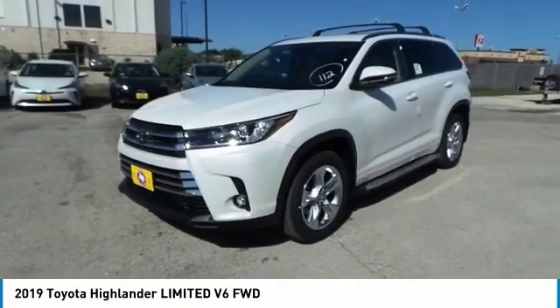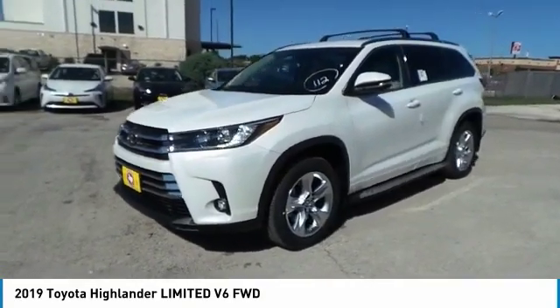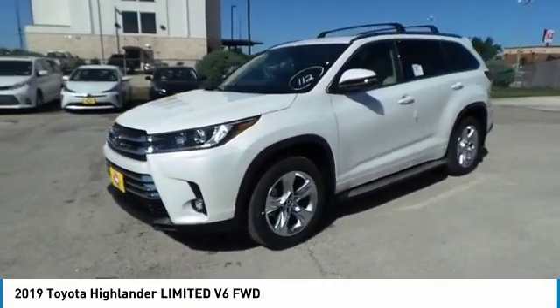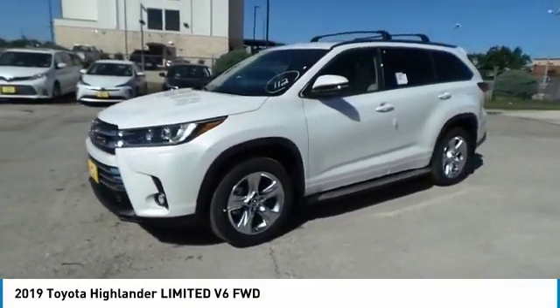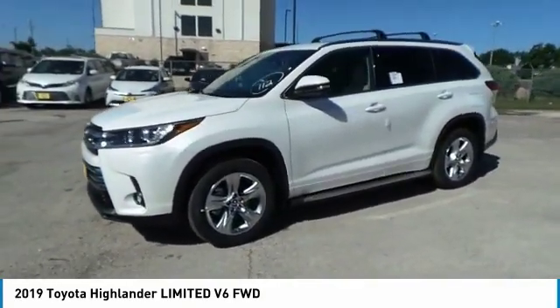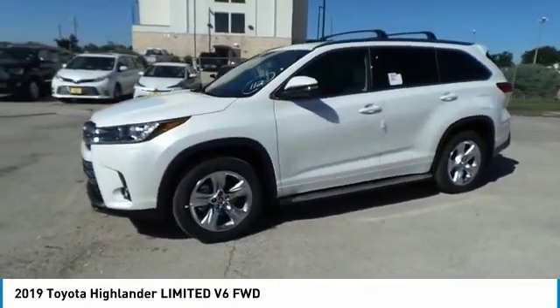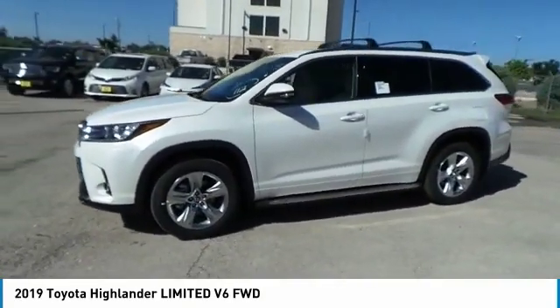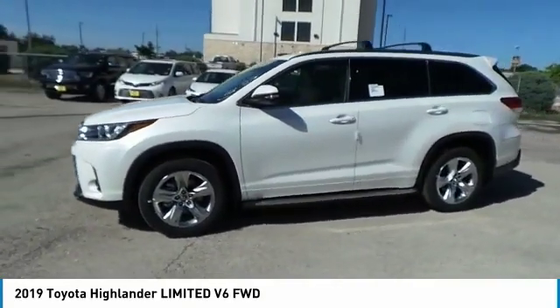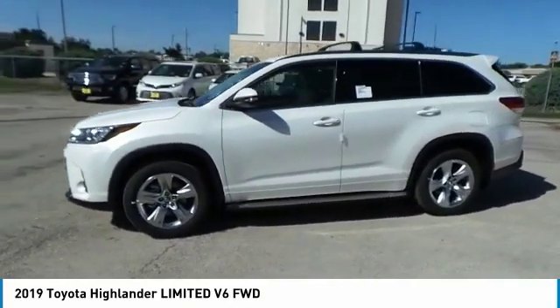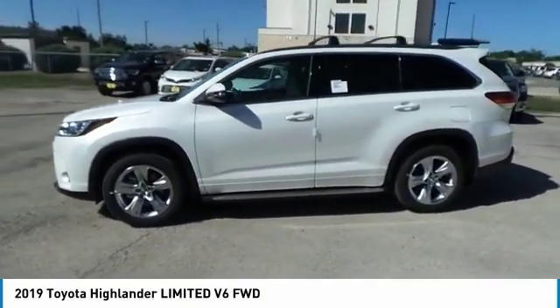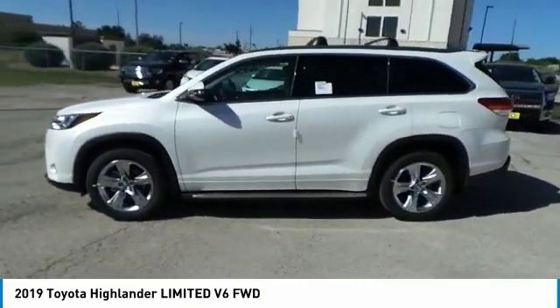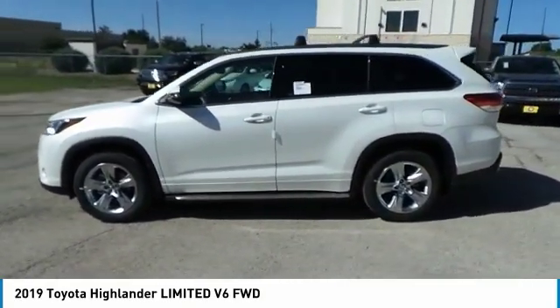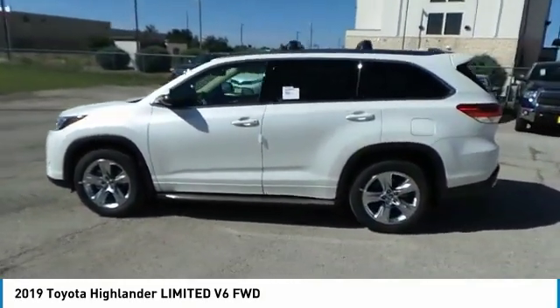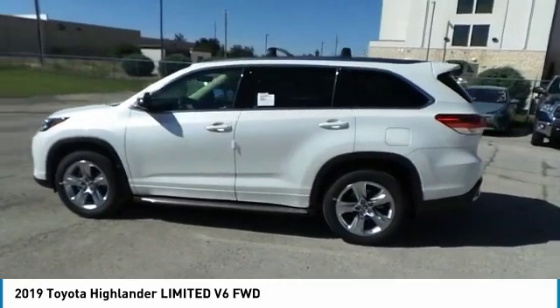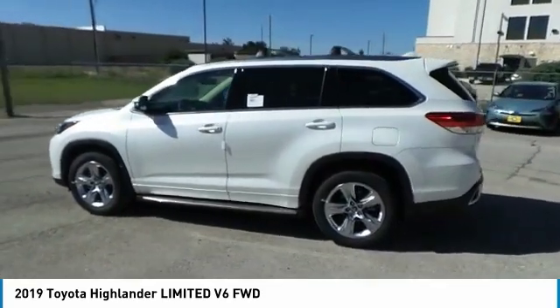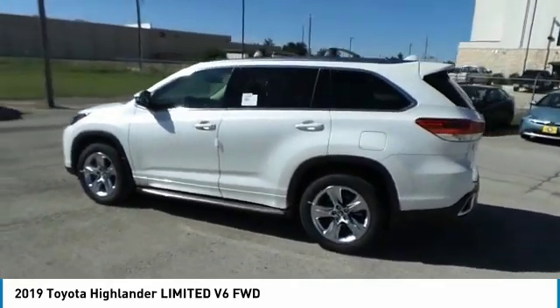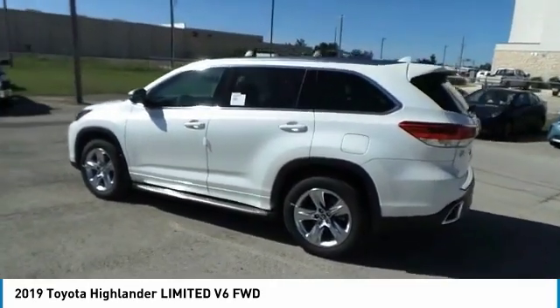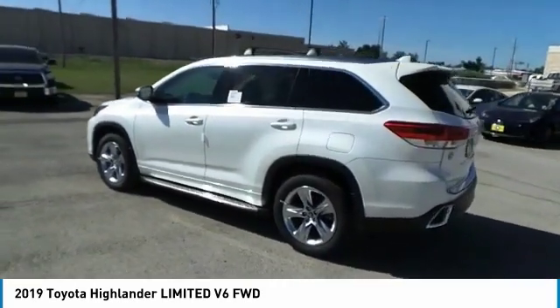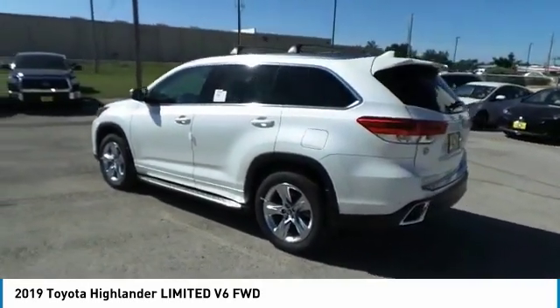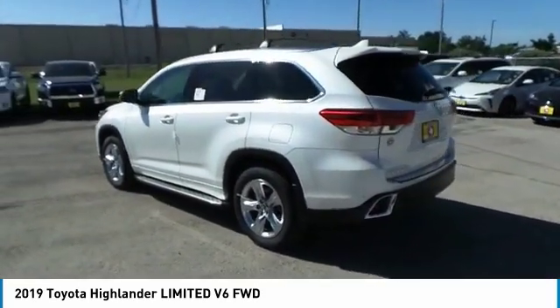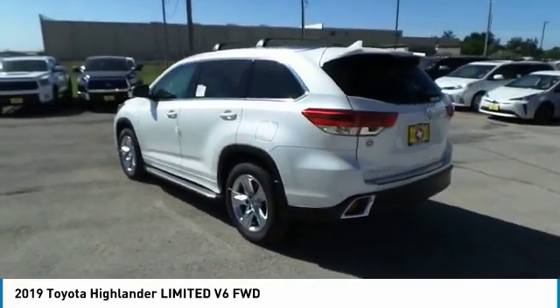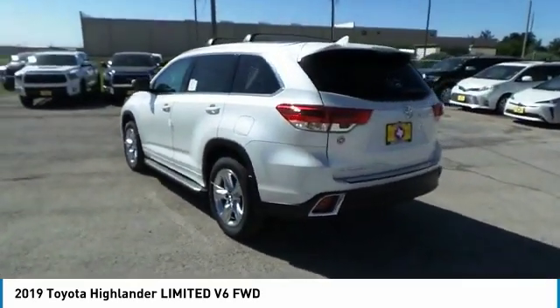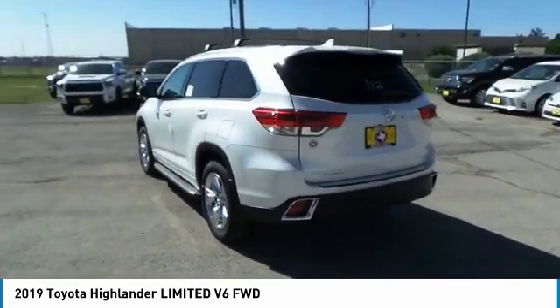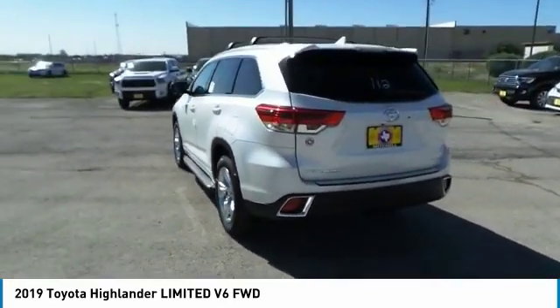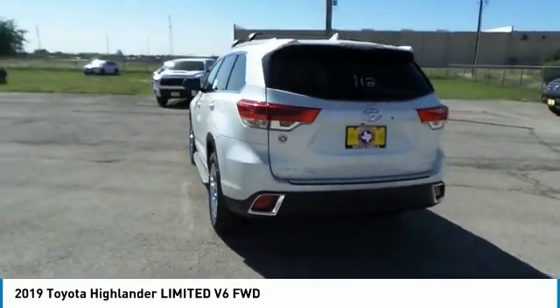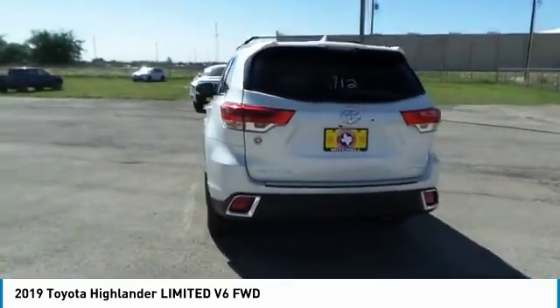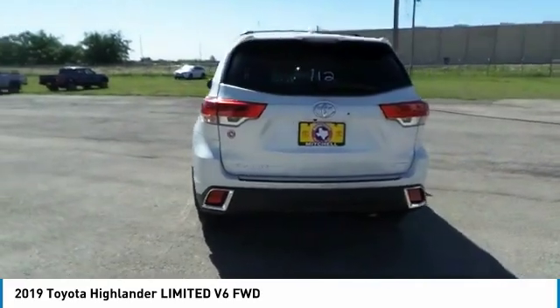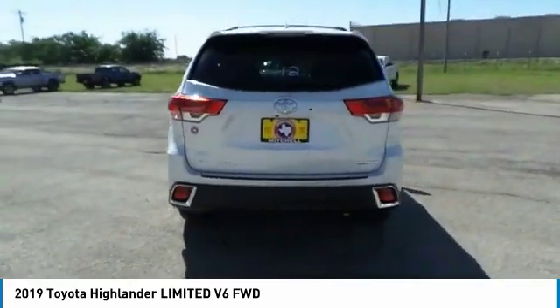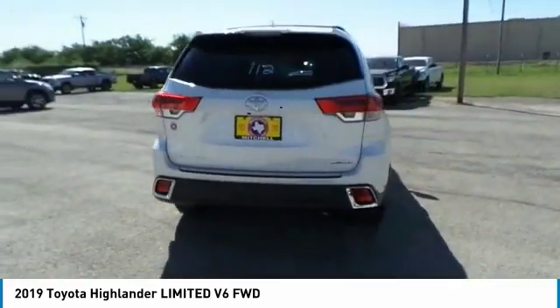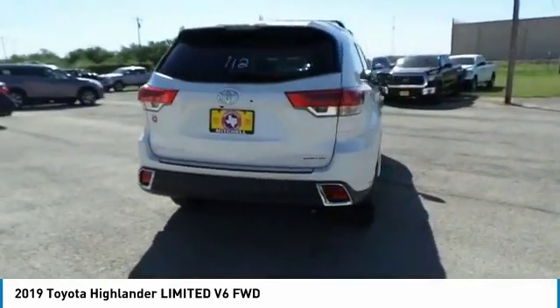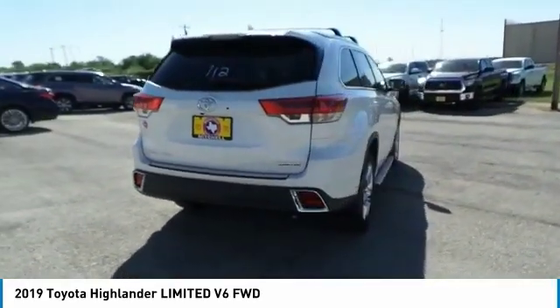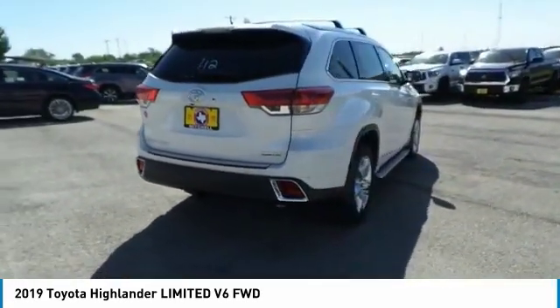The Highlander is the SUV that's thought of everything. It offers seating for up to seven and features Toyota's innovative center stow design. The second row bench seat folds away, leaving a pair of captain's chairs.